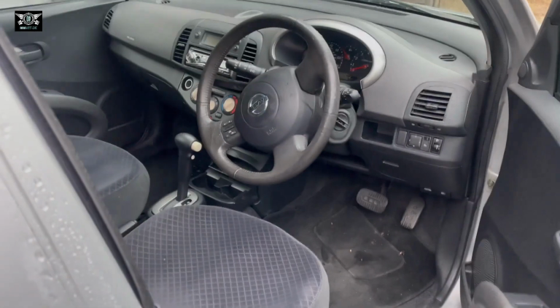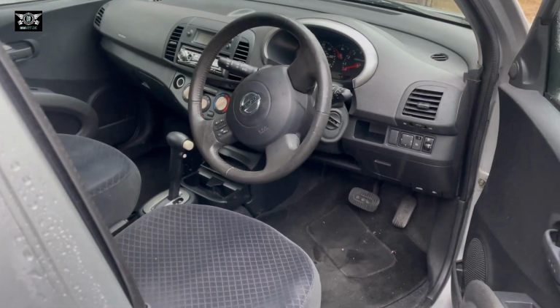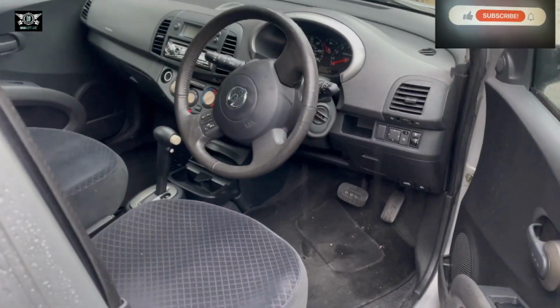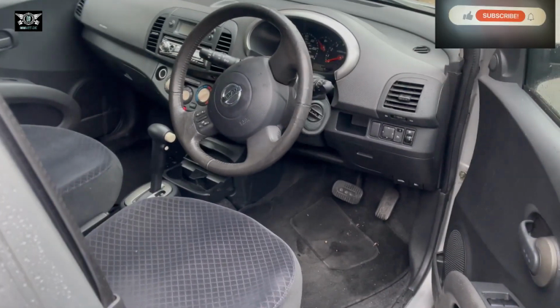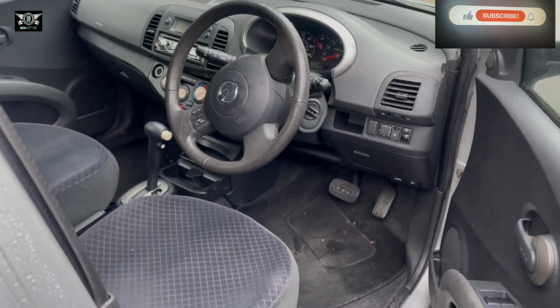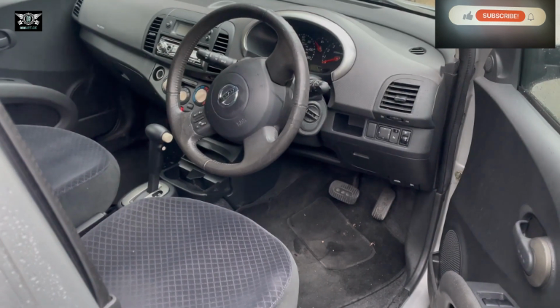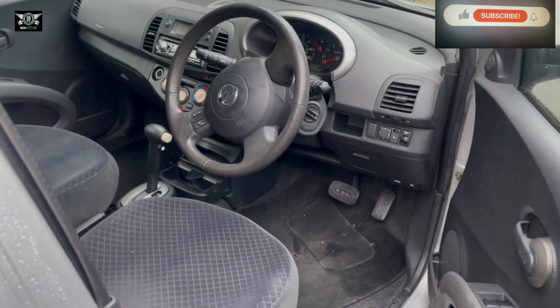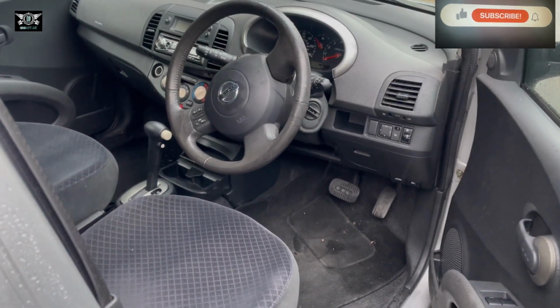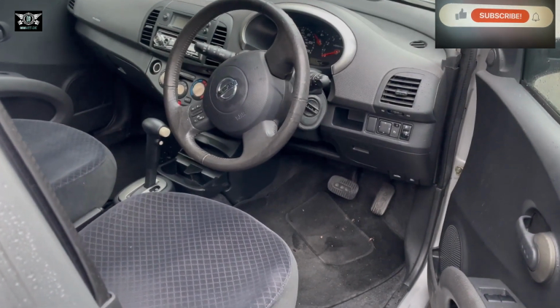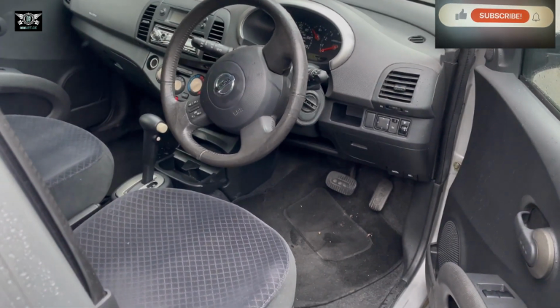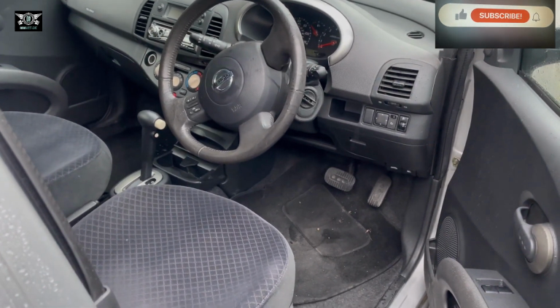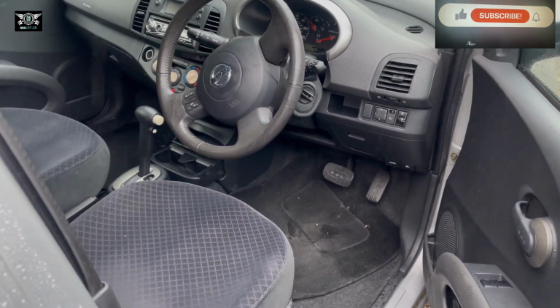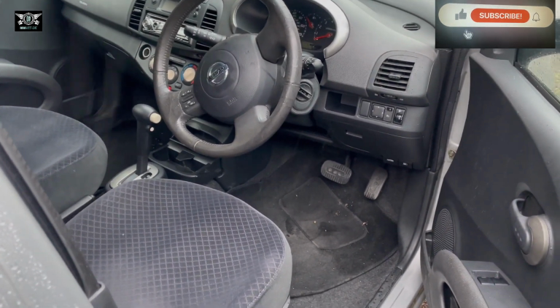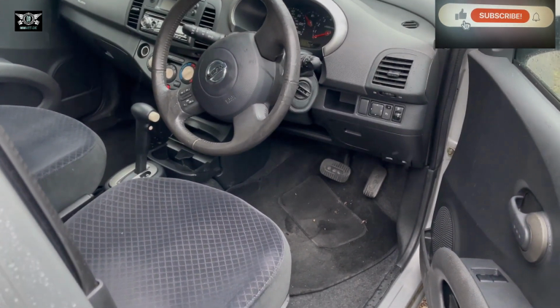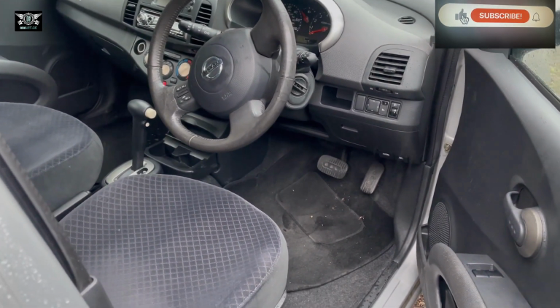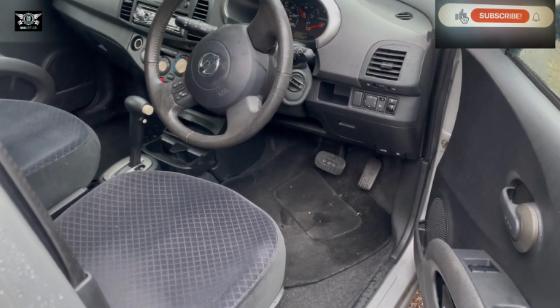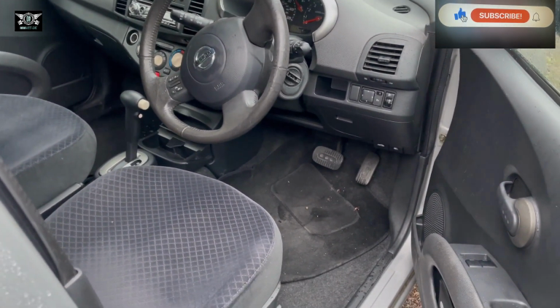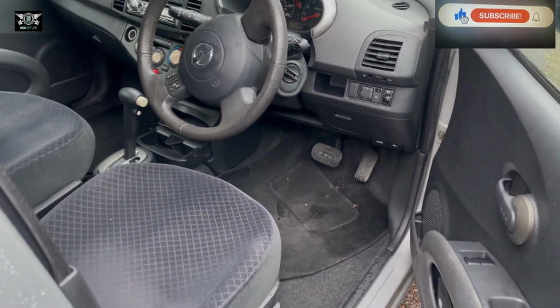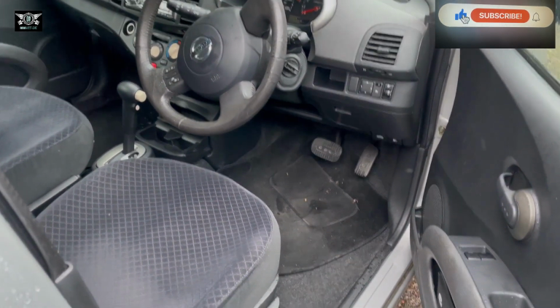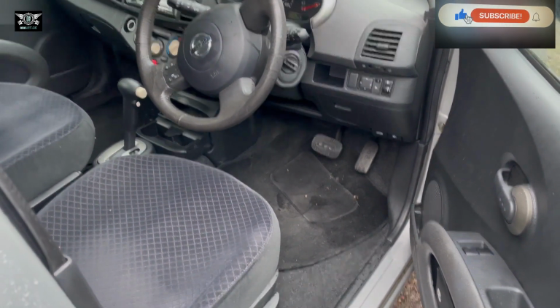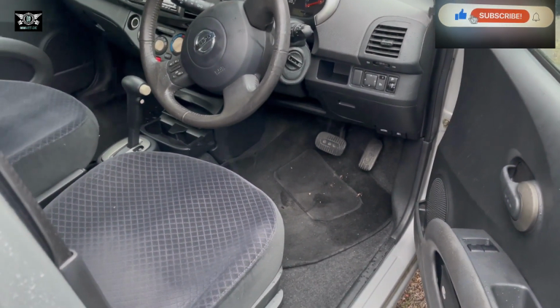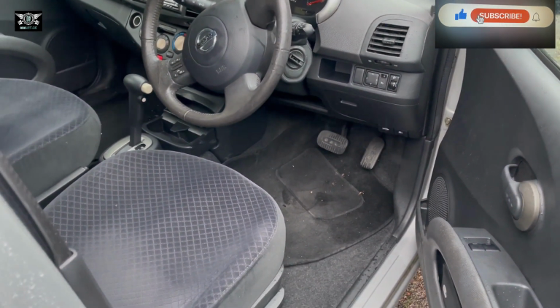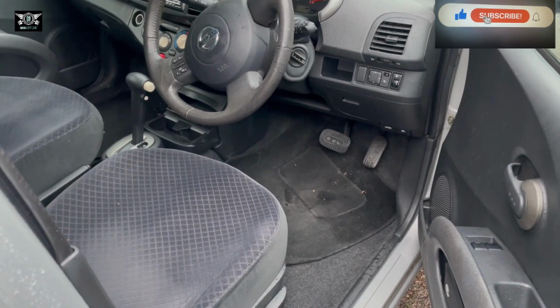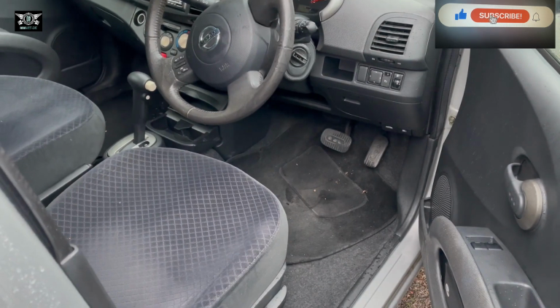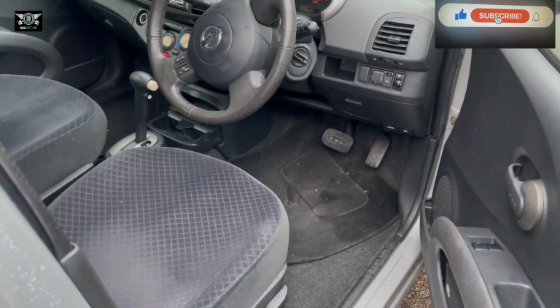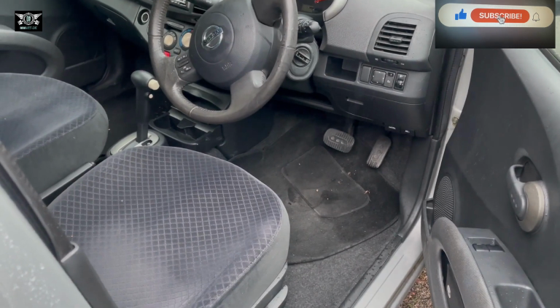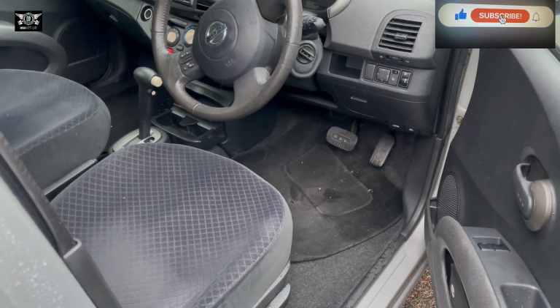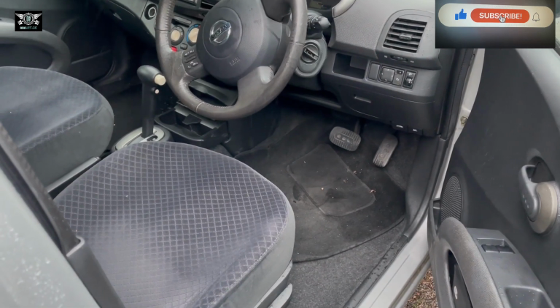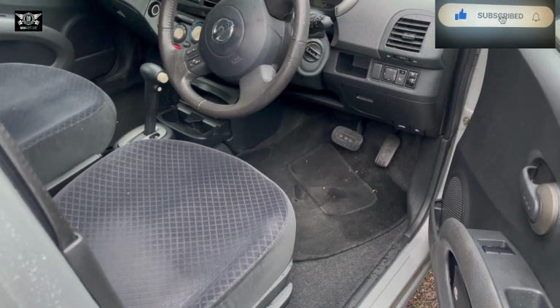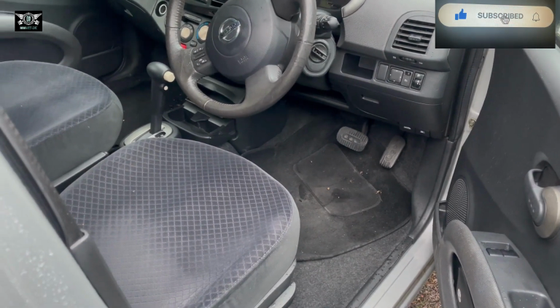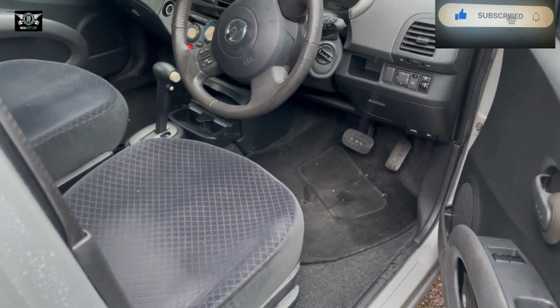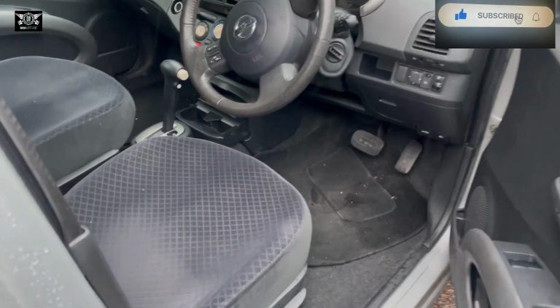Hi there everybody. On today's video I have this Nissan Micra 2004 — this is a K12 — and I'm just going to show you the location of the color code.